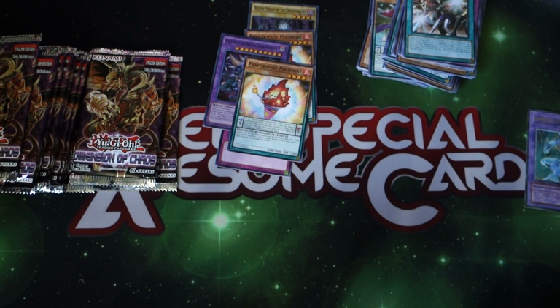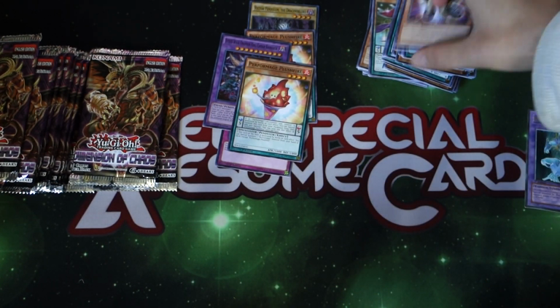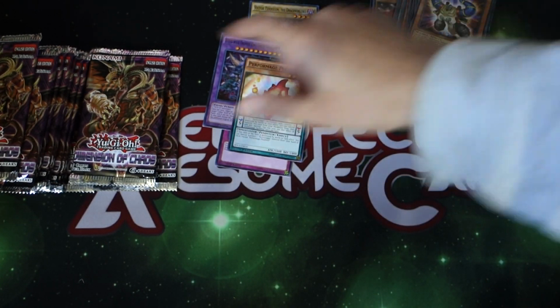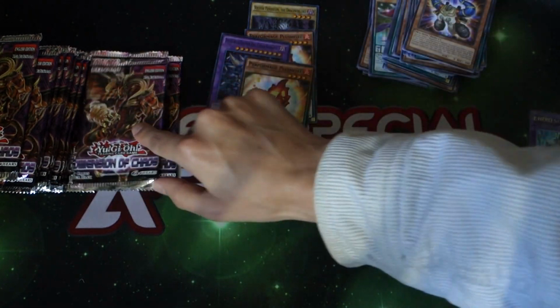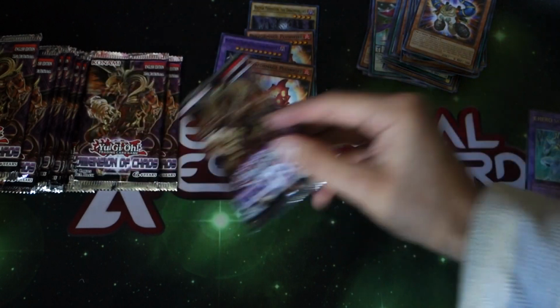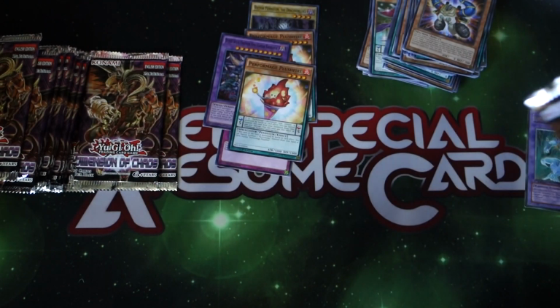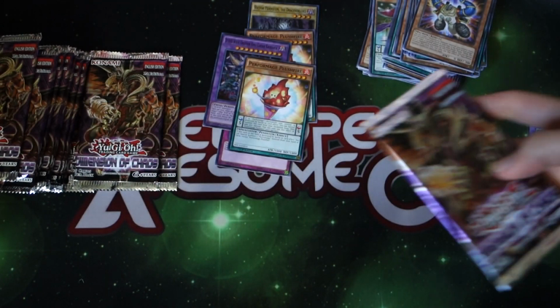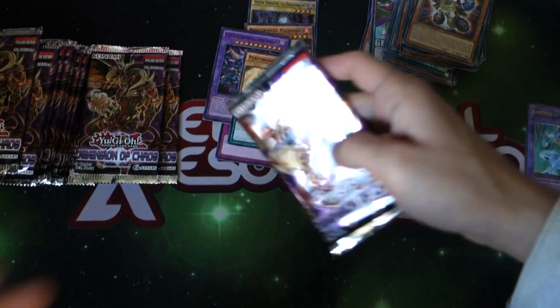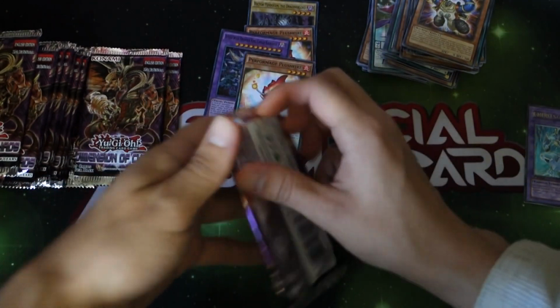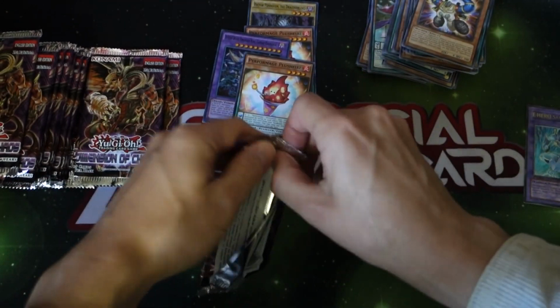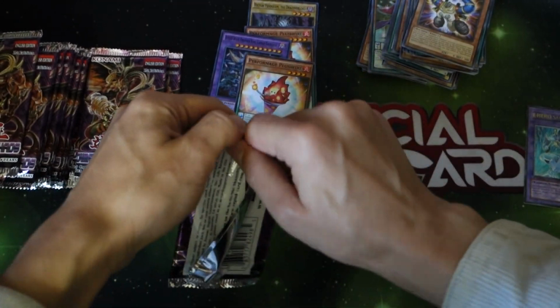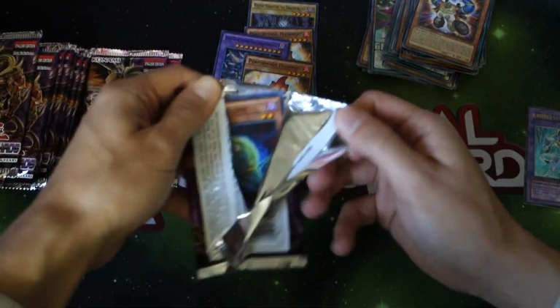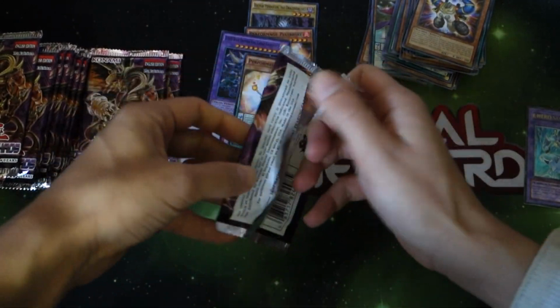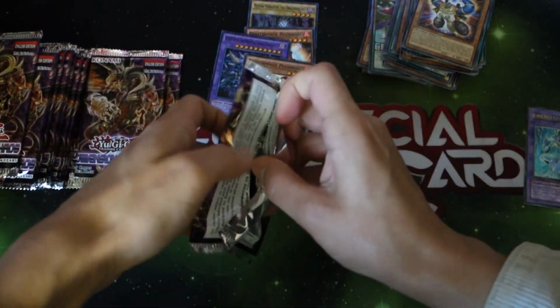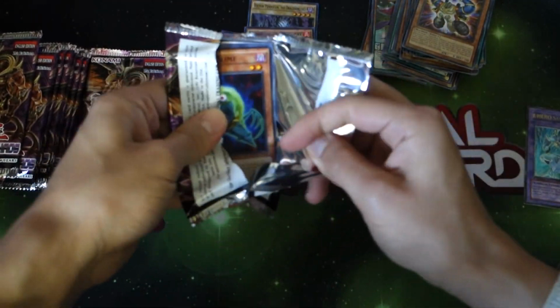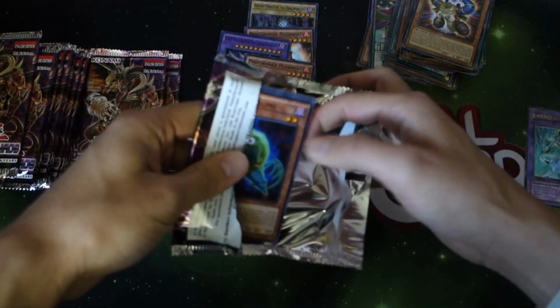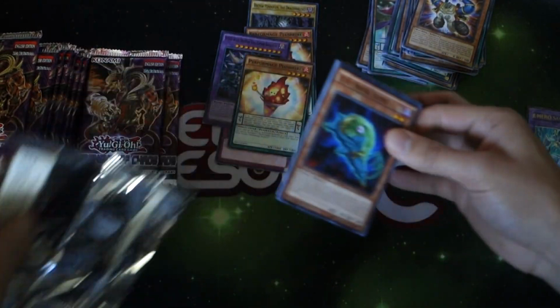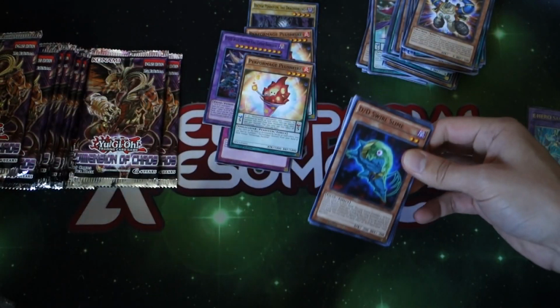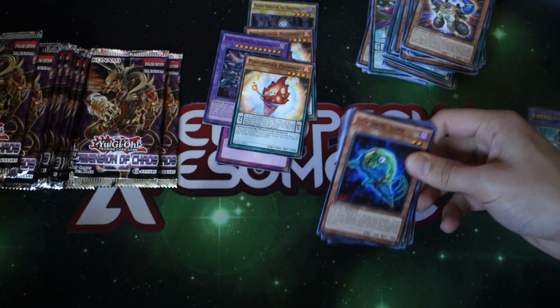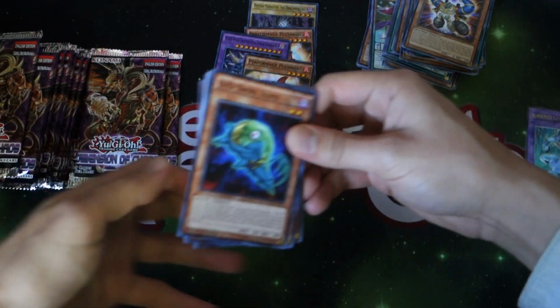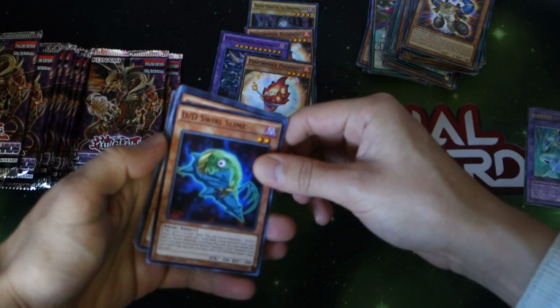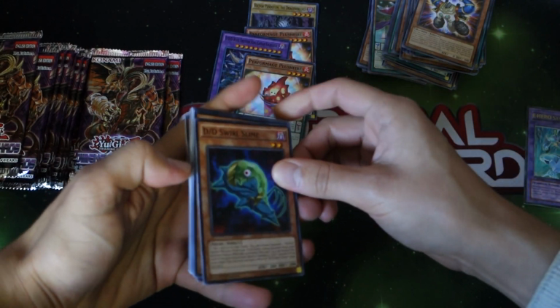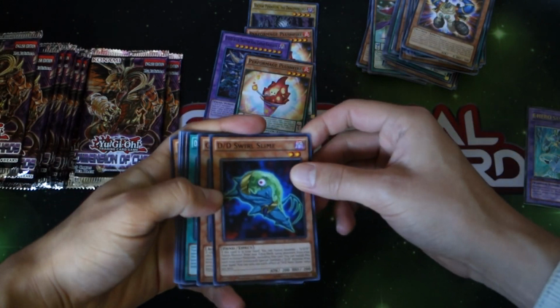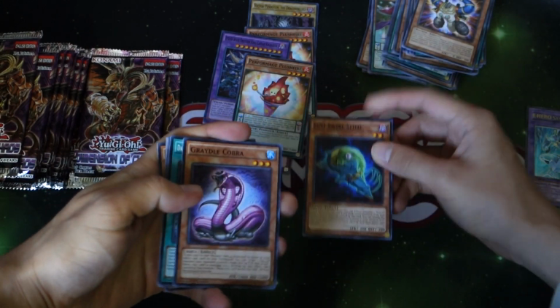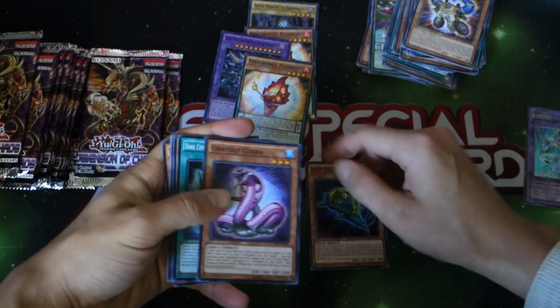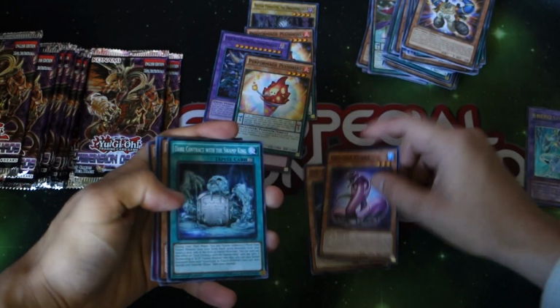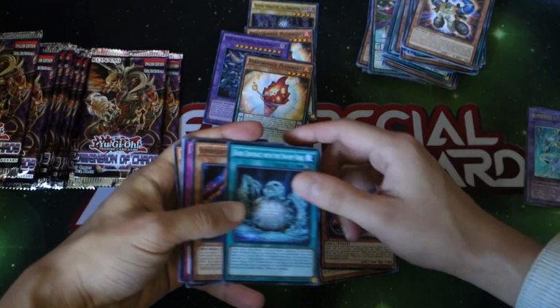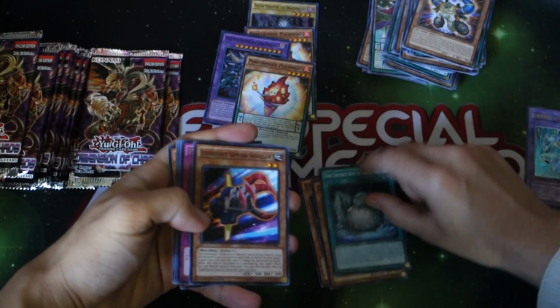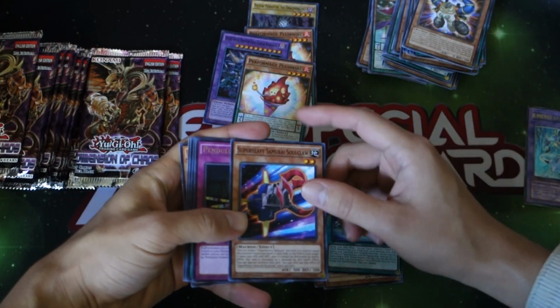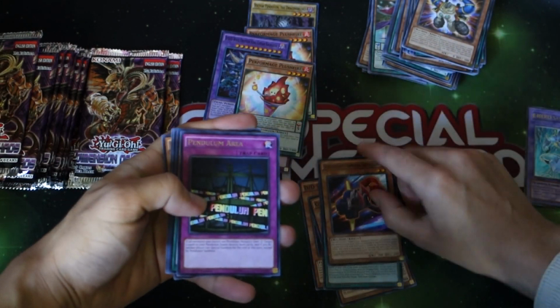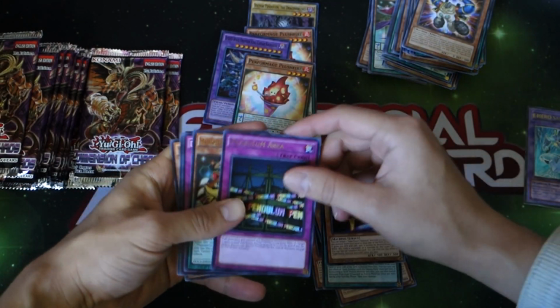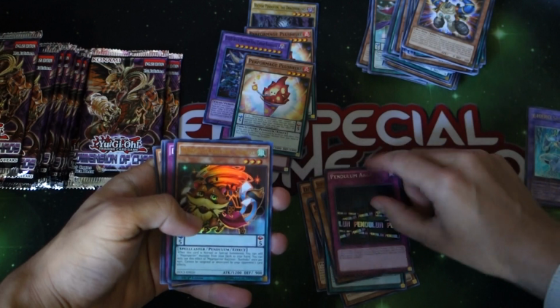So far we got one good card, but we still got tons of packs. Looking for that Dark Destroyer — that's pretty much what we're looking for. We got the Swirl Slime, the Cobra, Swamp King, Soul Claw, Pendulum Arrow.